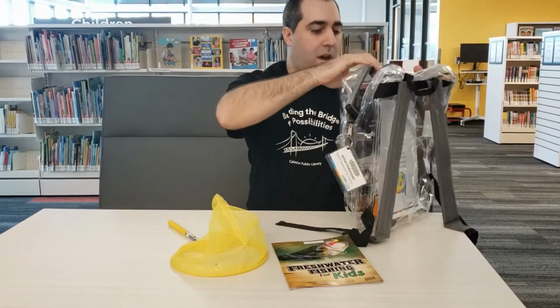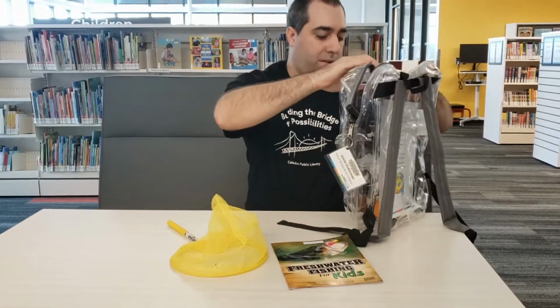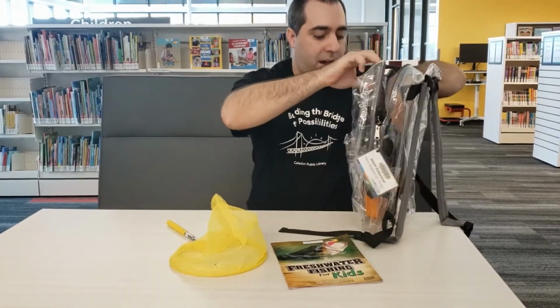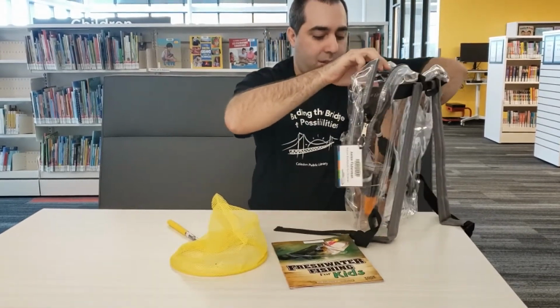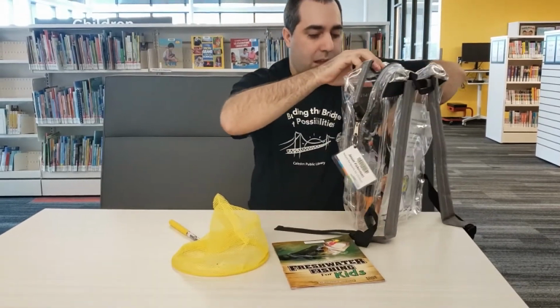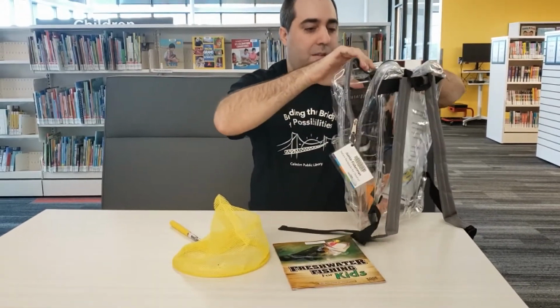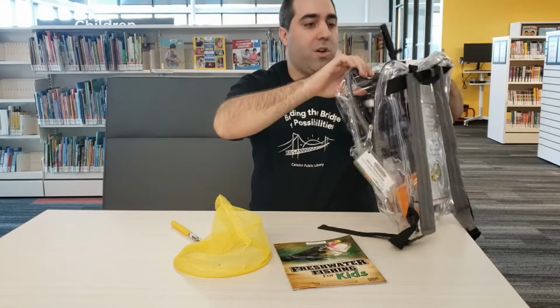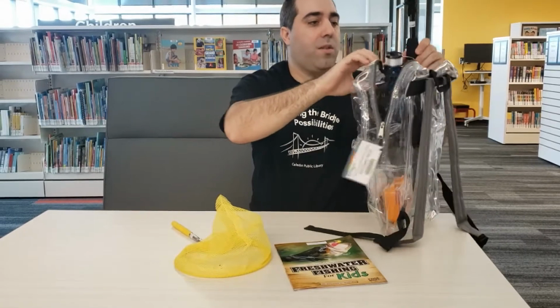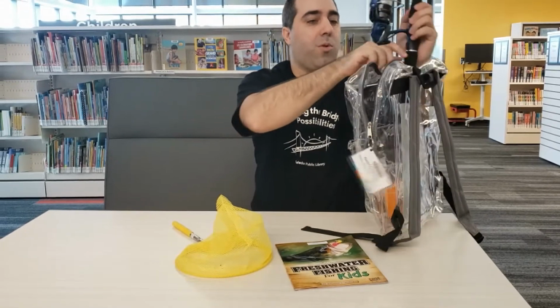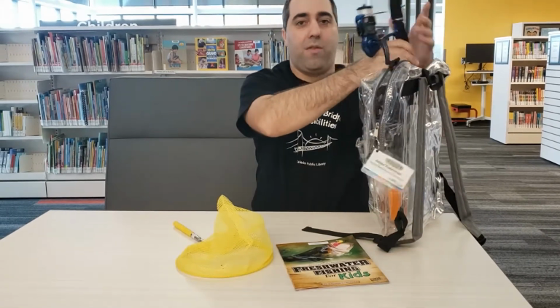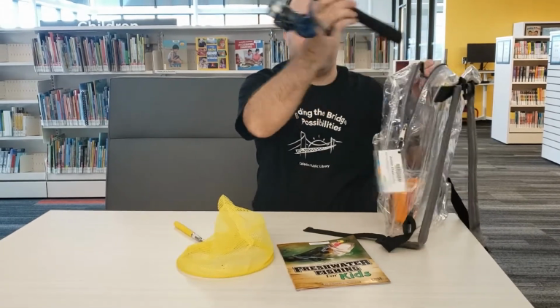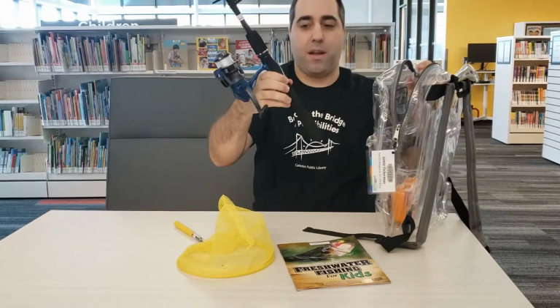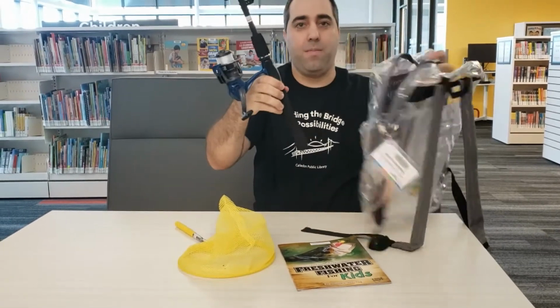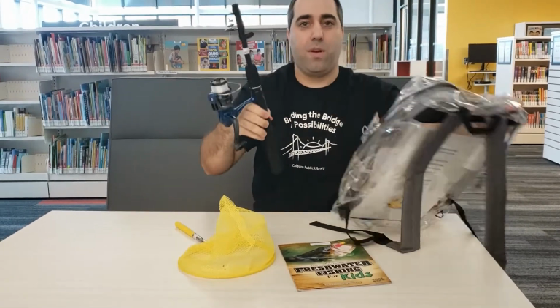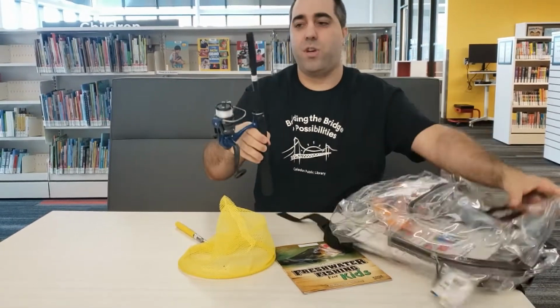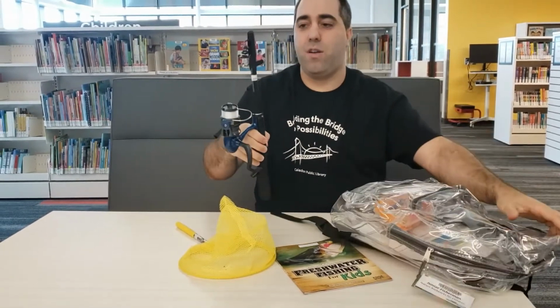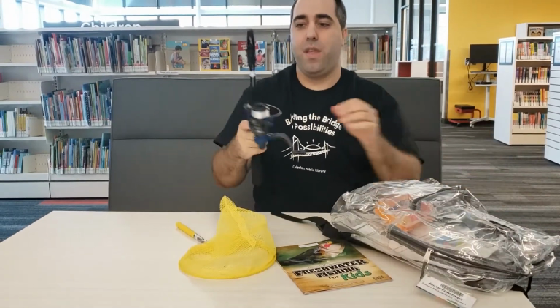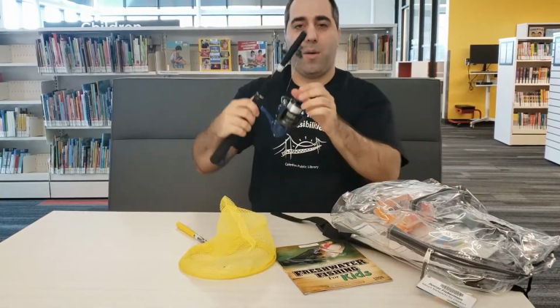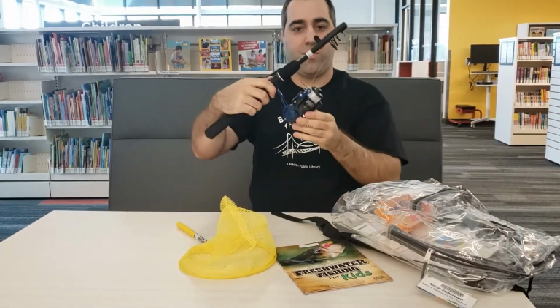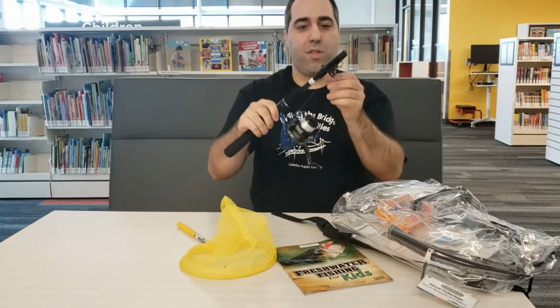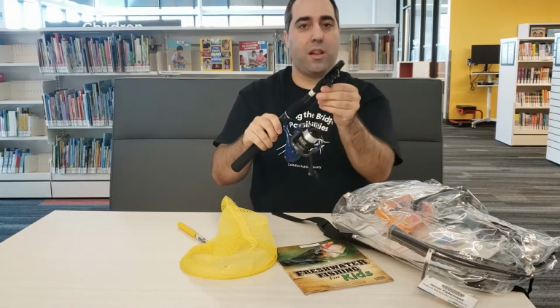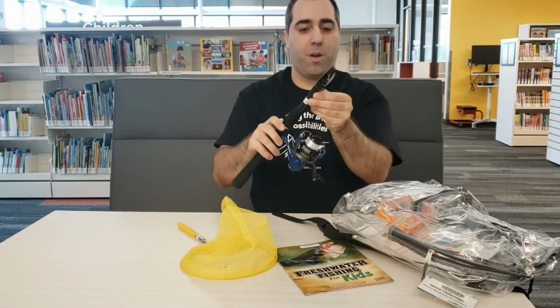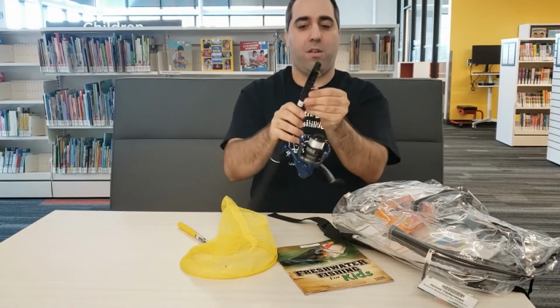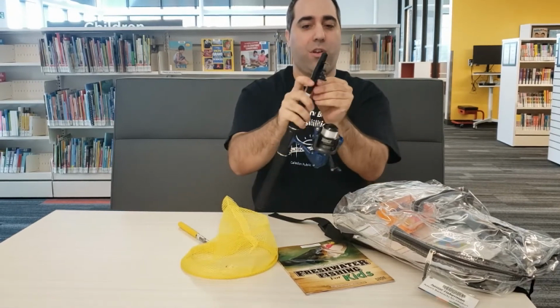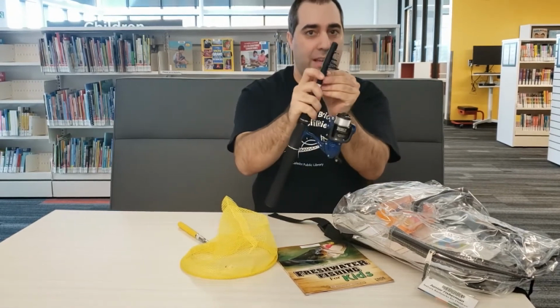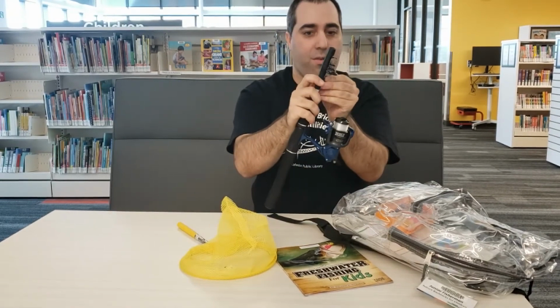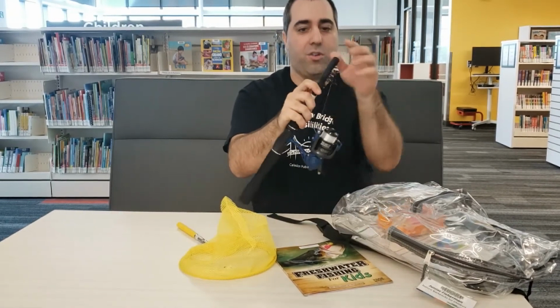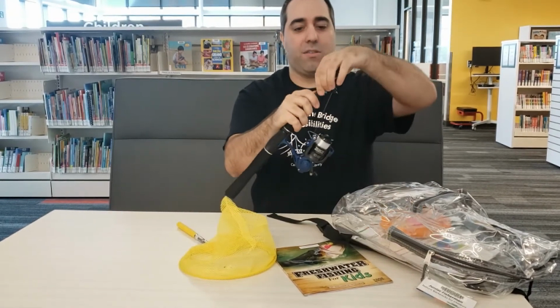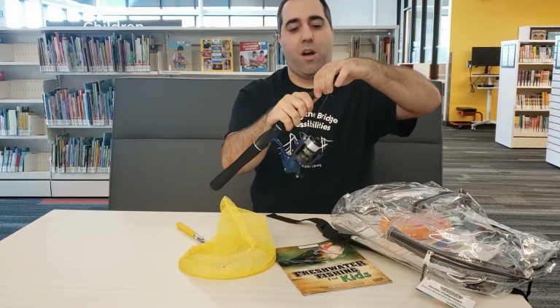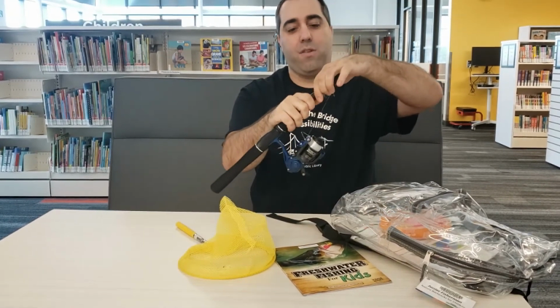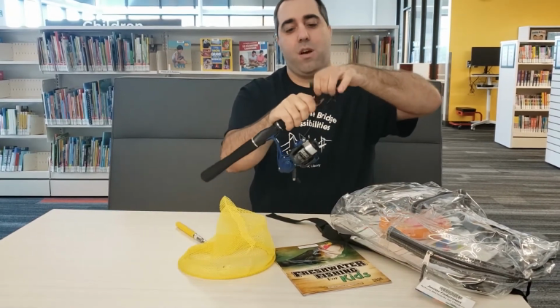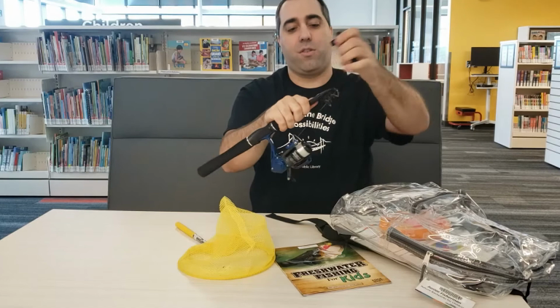We also have a fishing rod — the most important thing of our fishing backpack theme. With the fishing rod, this is a telescoping rod. There's a little sleeve on the rod; you just take the sleeve off and unhook it.